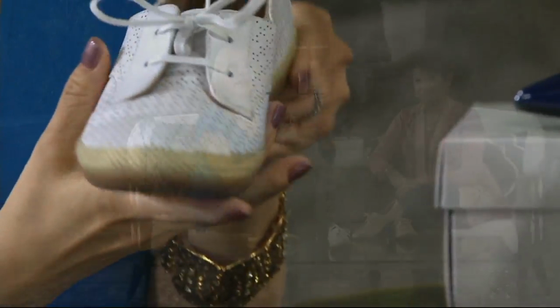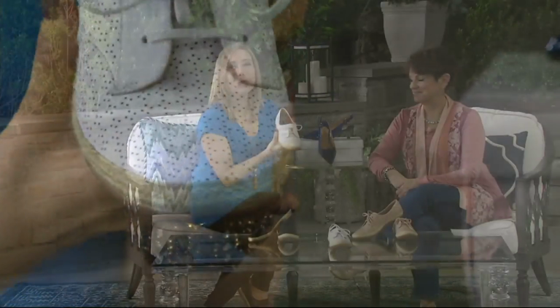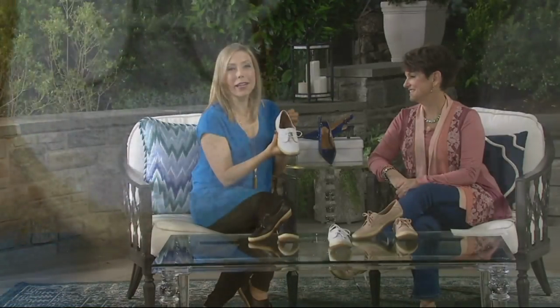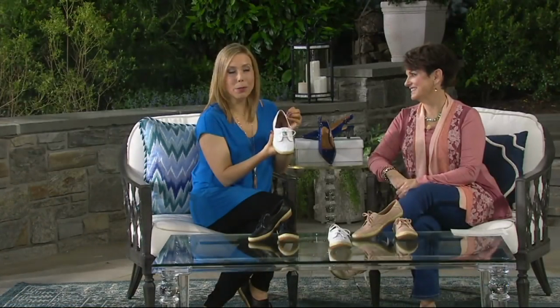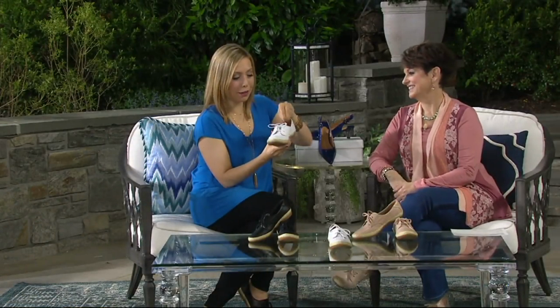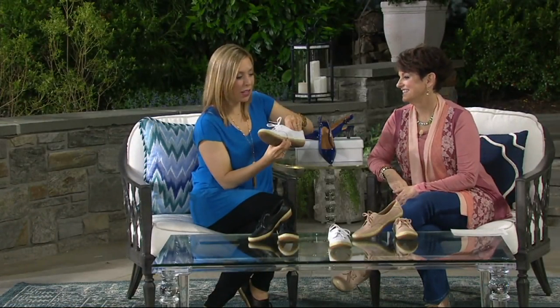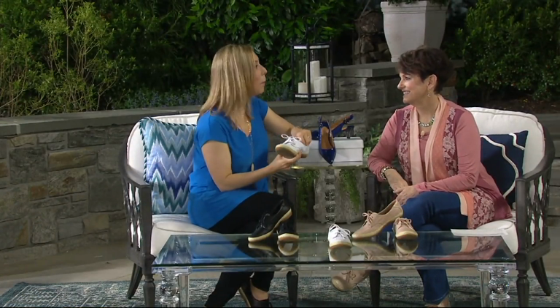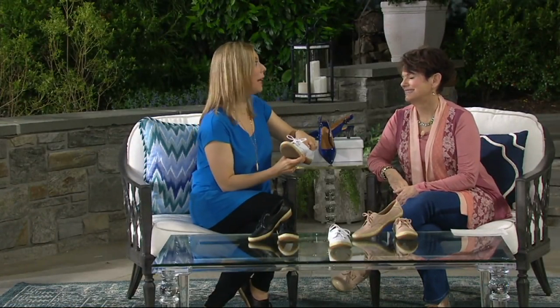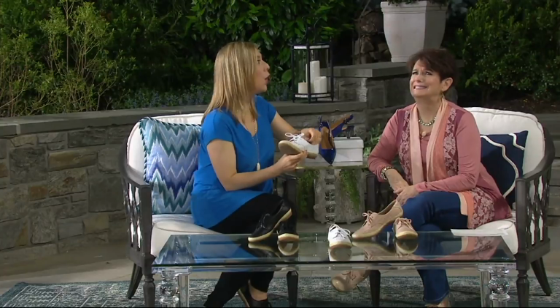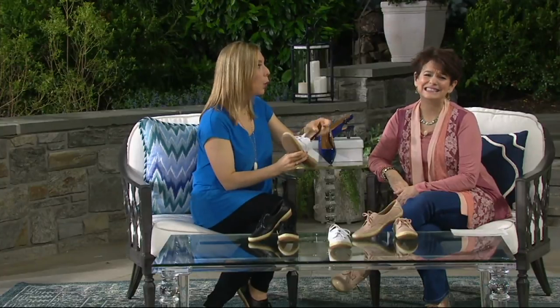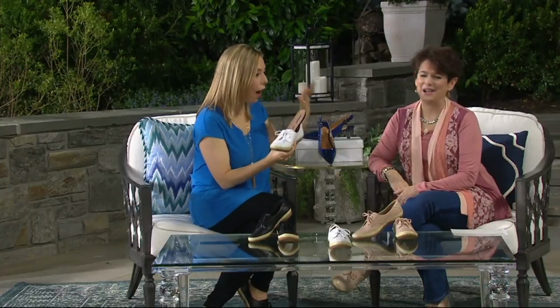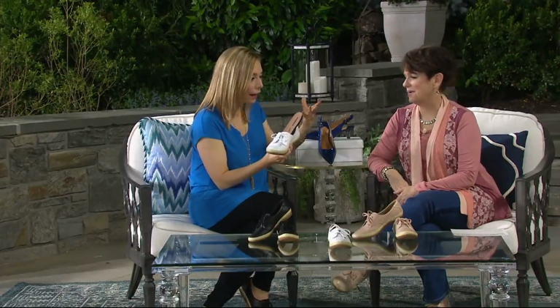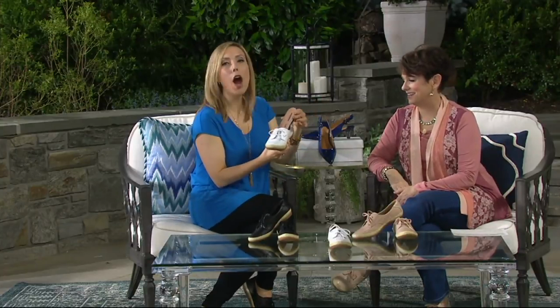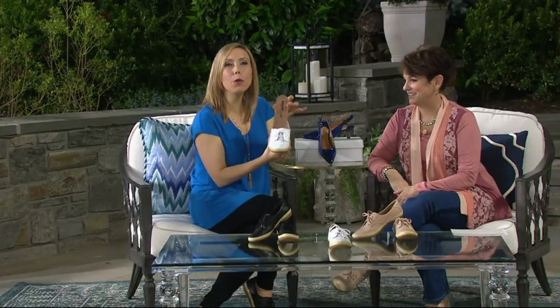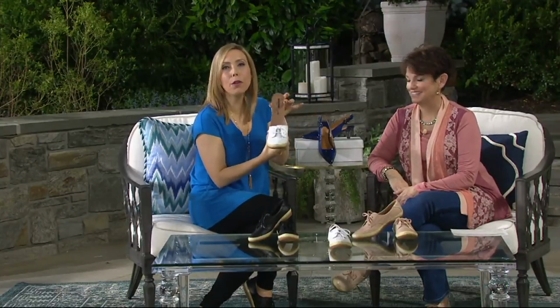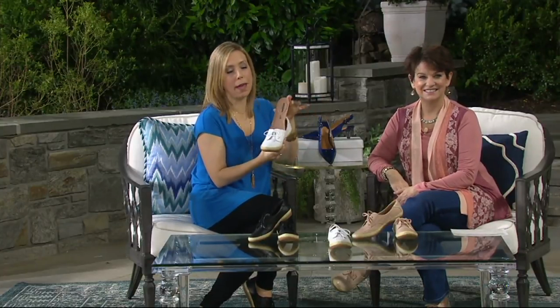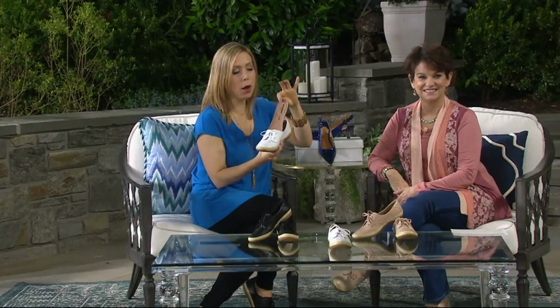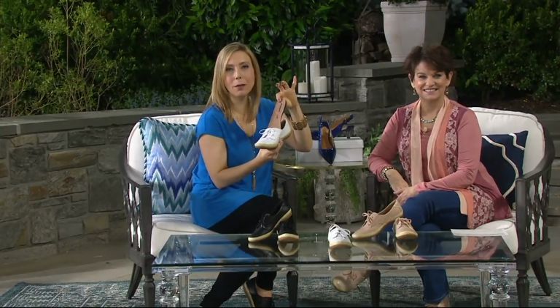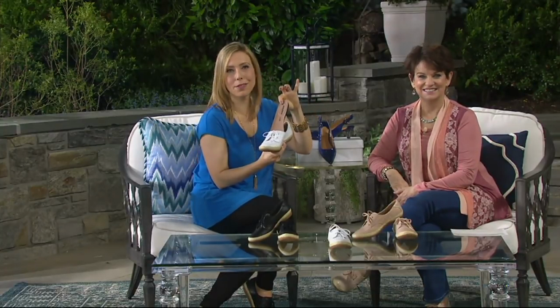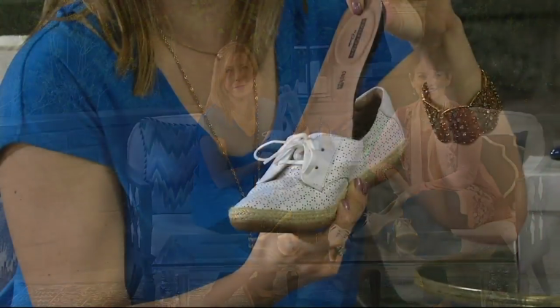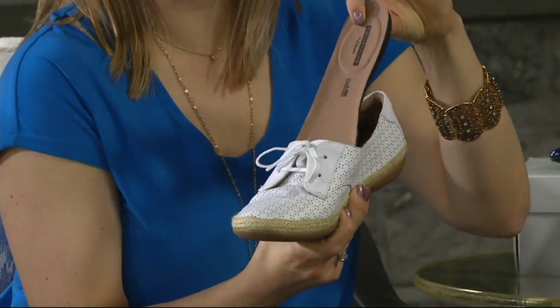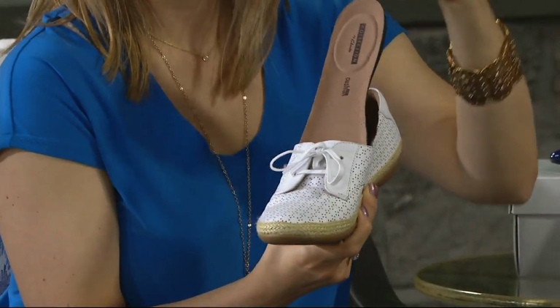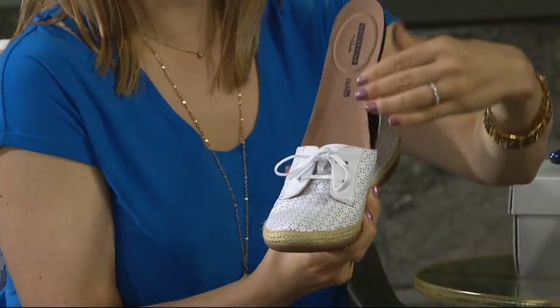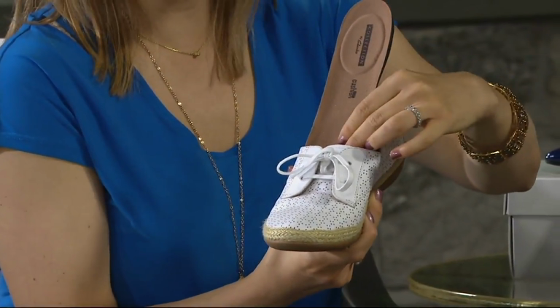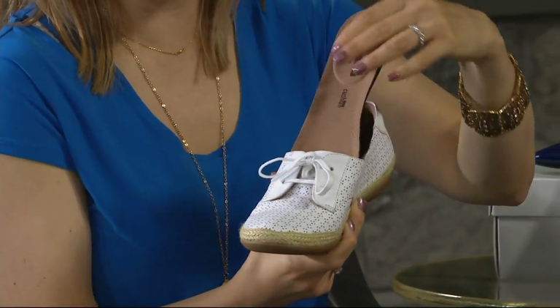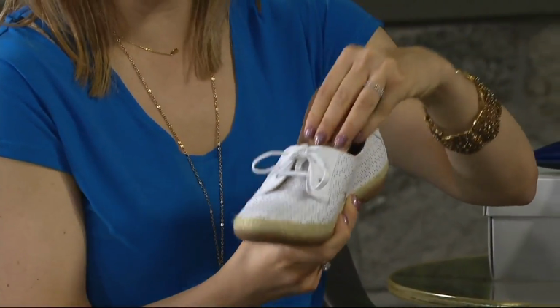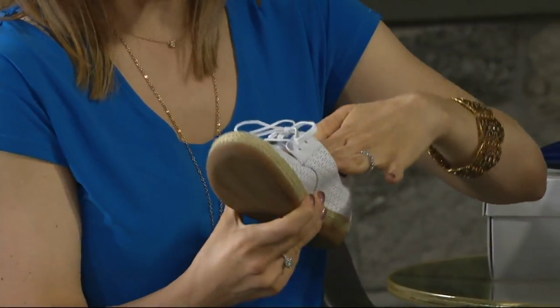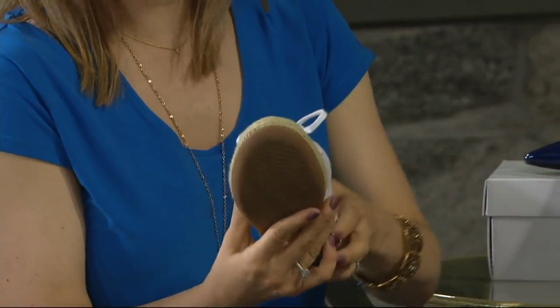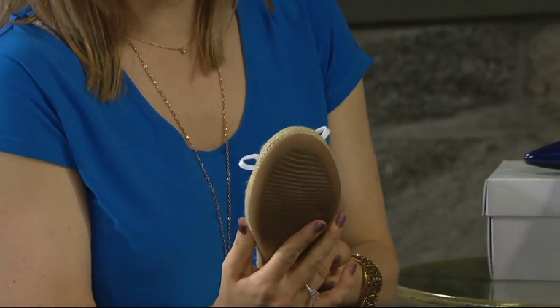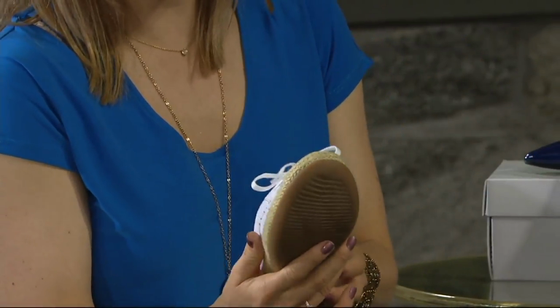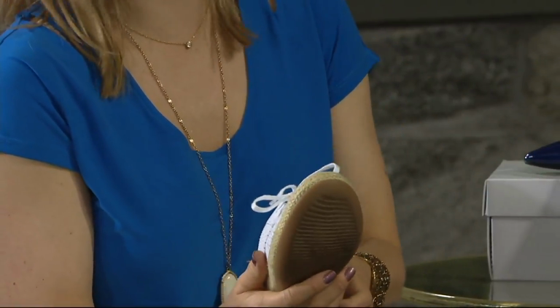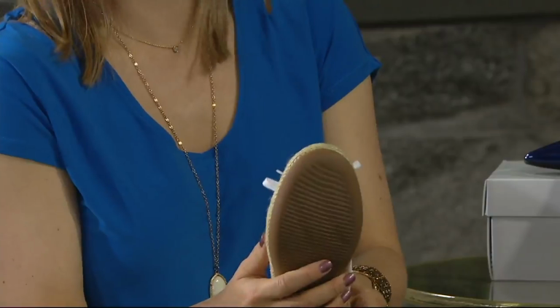Another great option is you can put in your own orthotic — it has a removable footbed, 12 millimeters of comfort in the back and 5 millimeters in the front. I live in this style; it makes me happy.